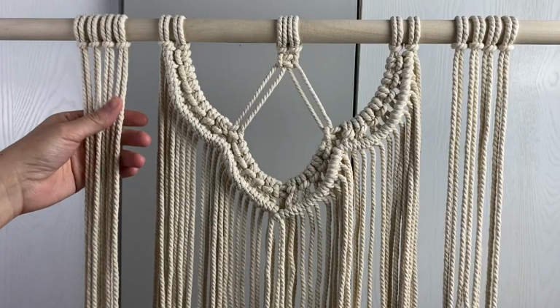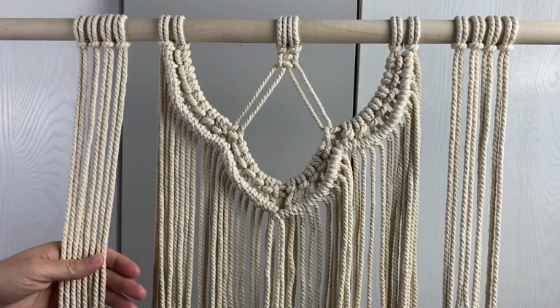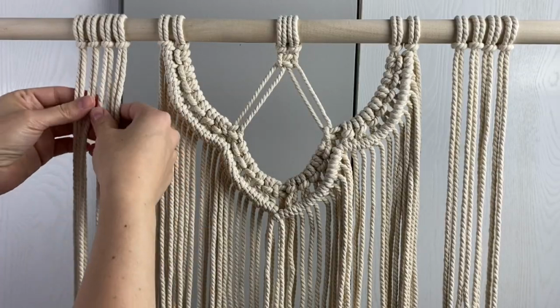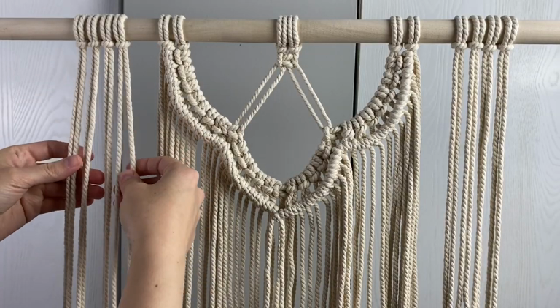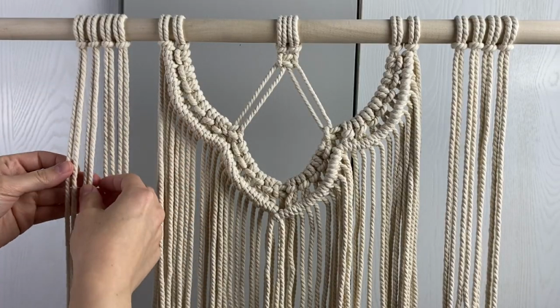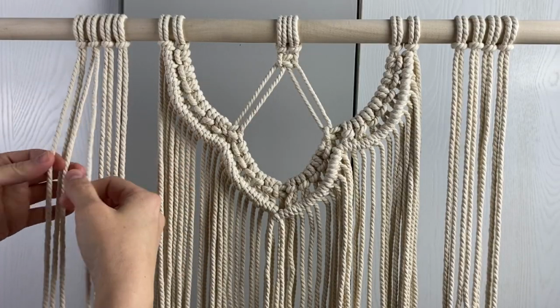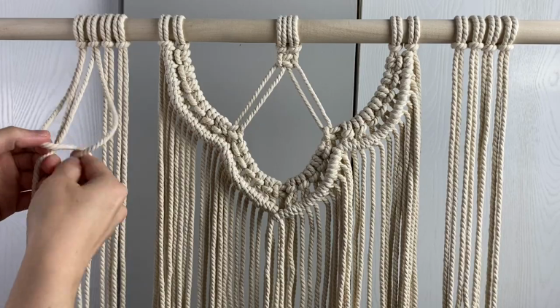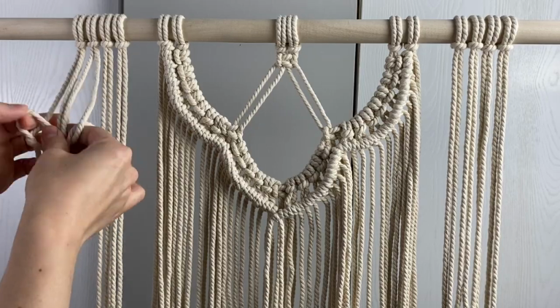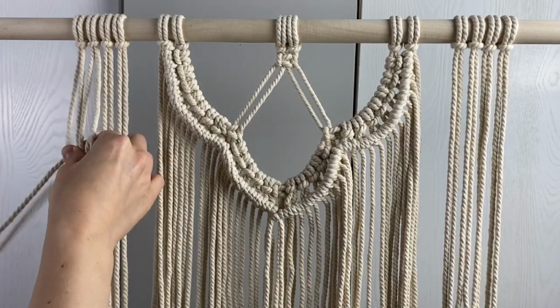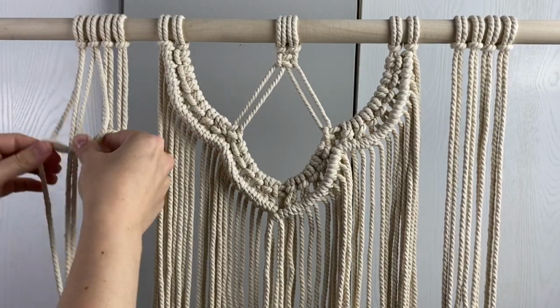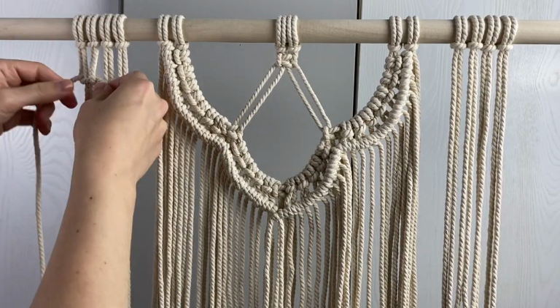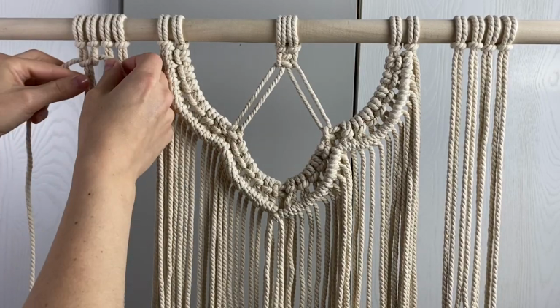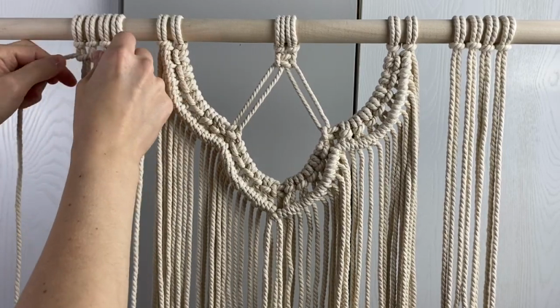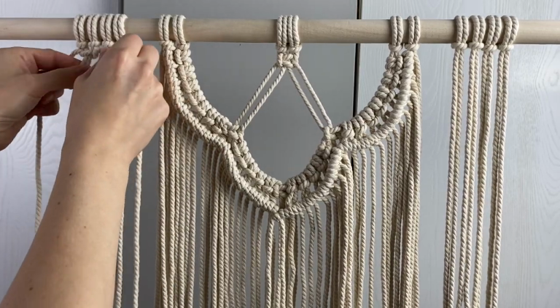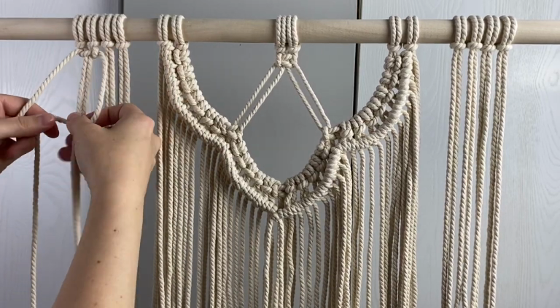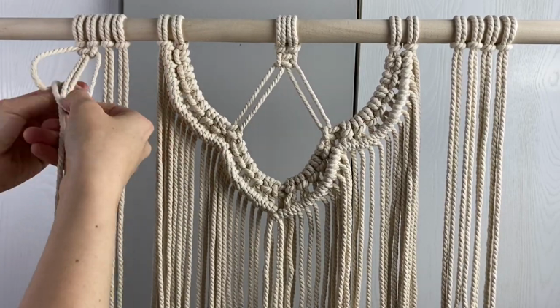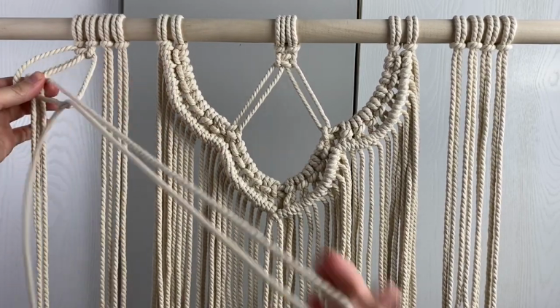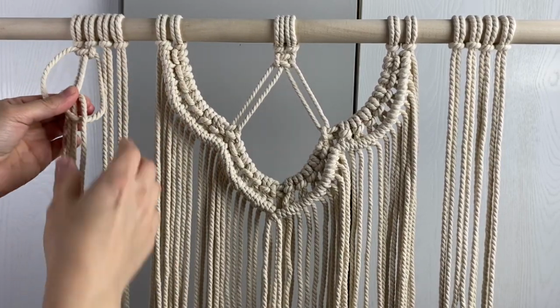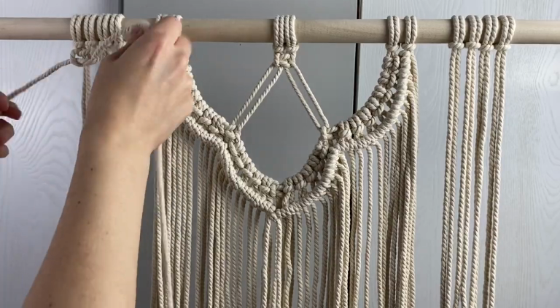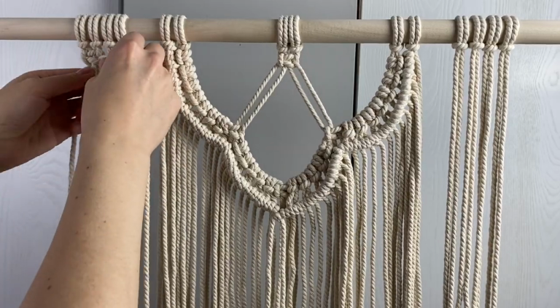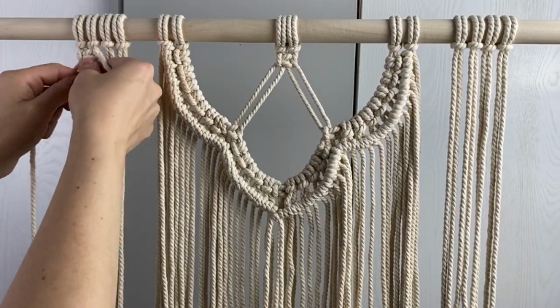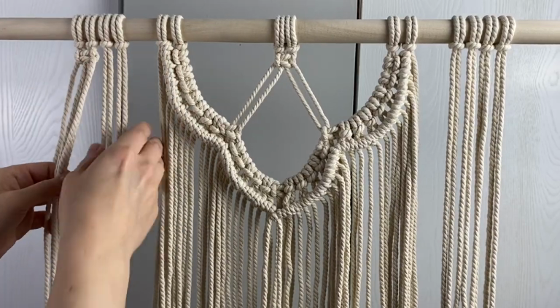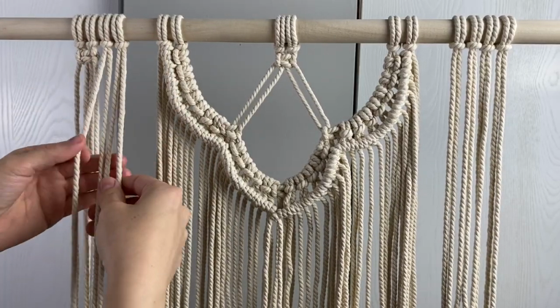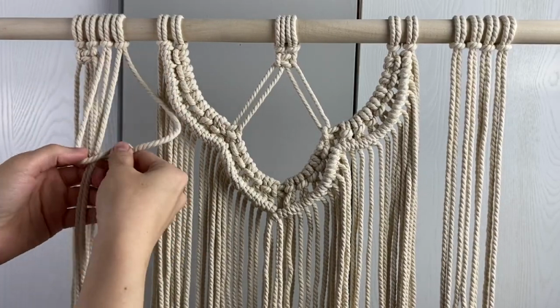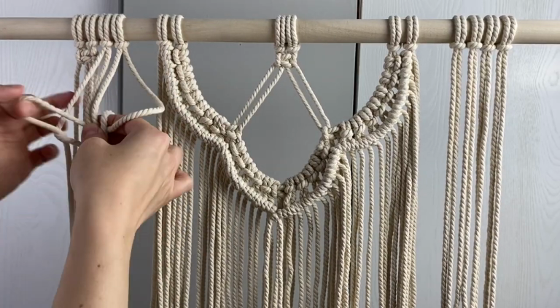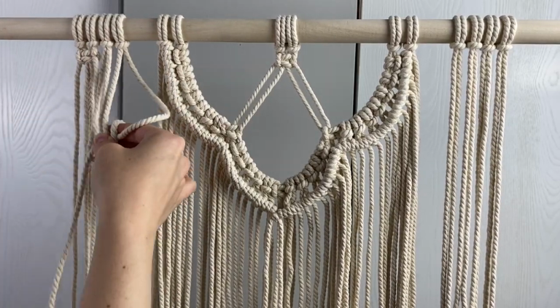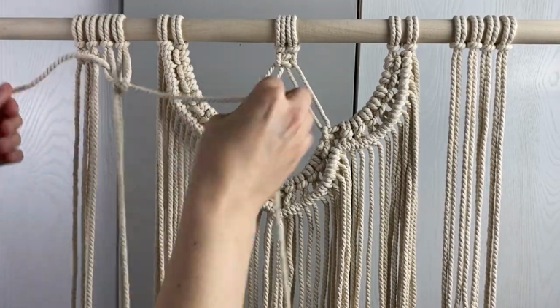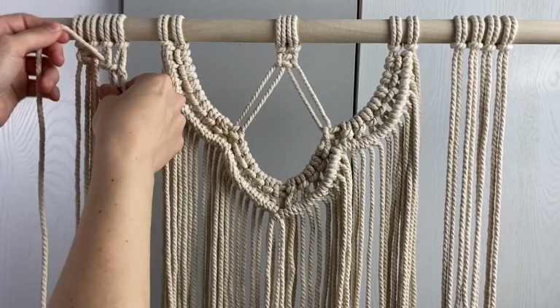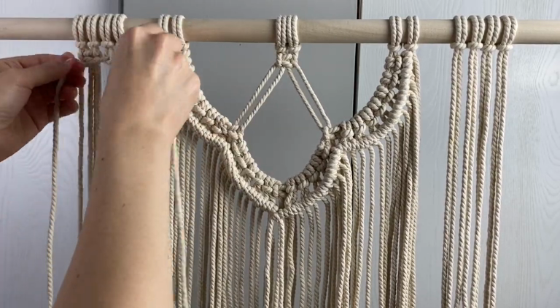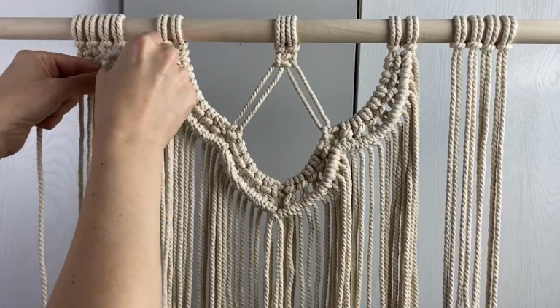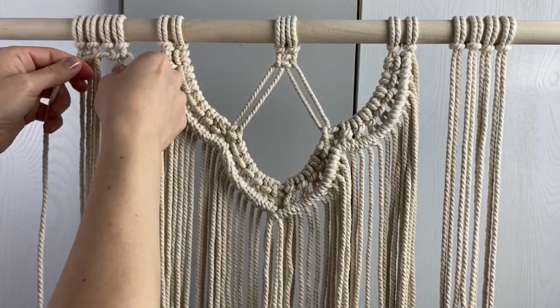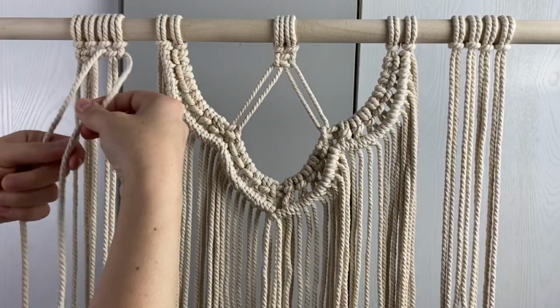Tie 23 rows of alternating square knots on each band. First you're going to start with two square knots at the top, then you'll do one square knot in the middle for the next row, and then two for the next row, and then continue that pattern for 23 rows.